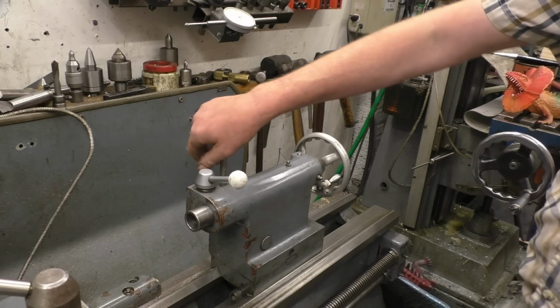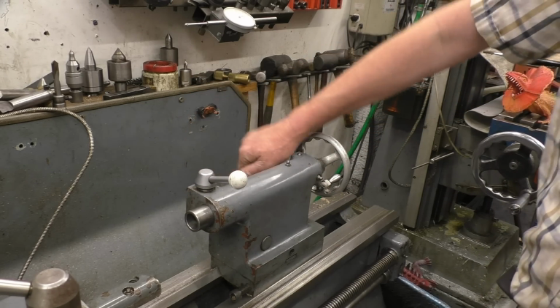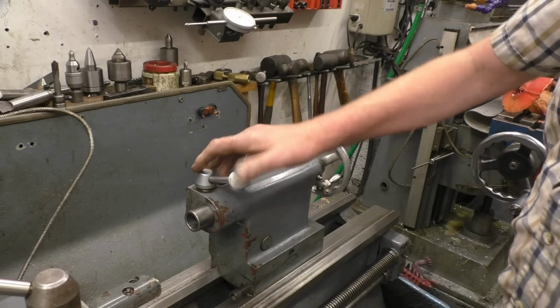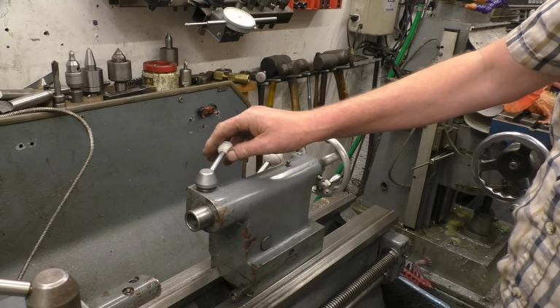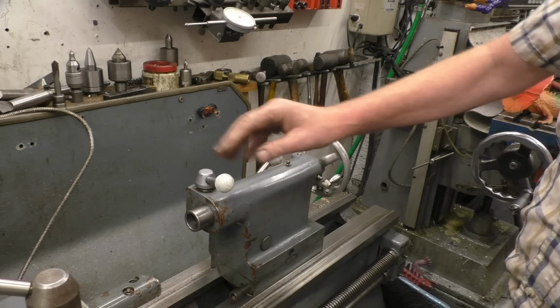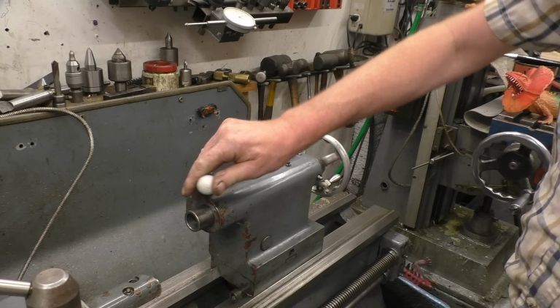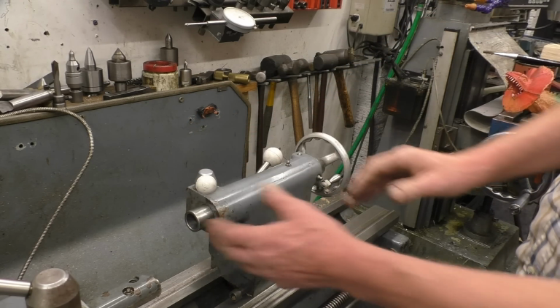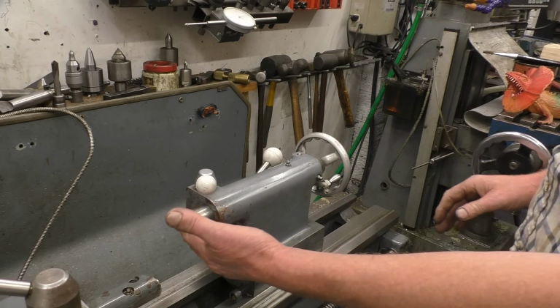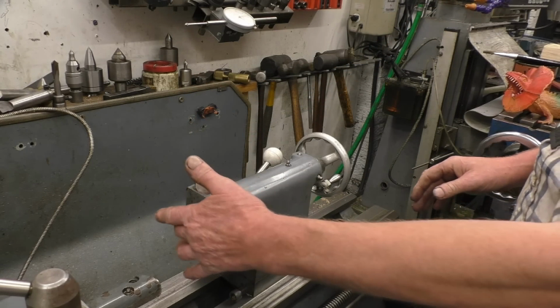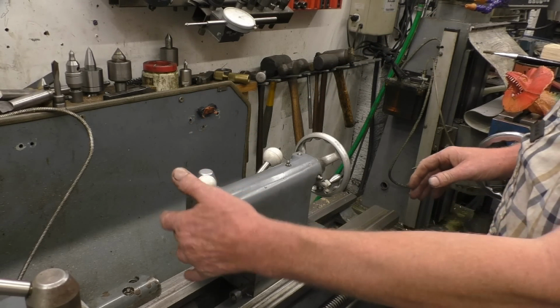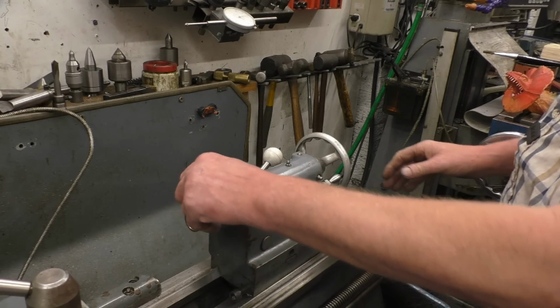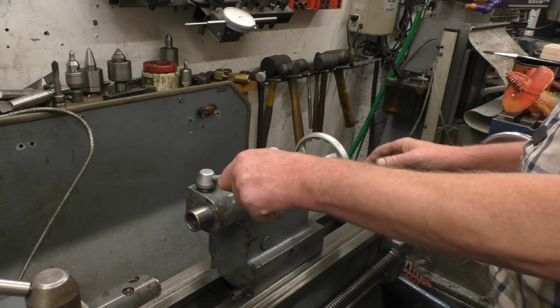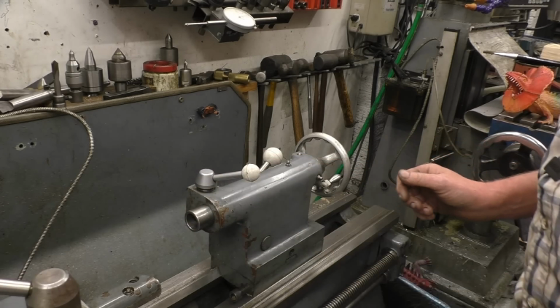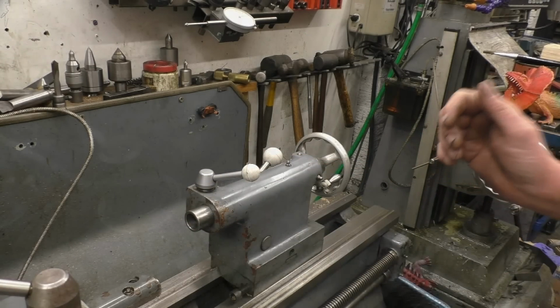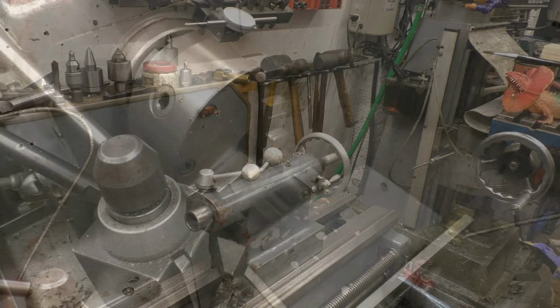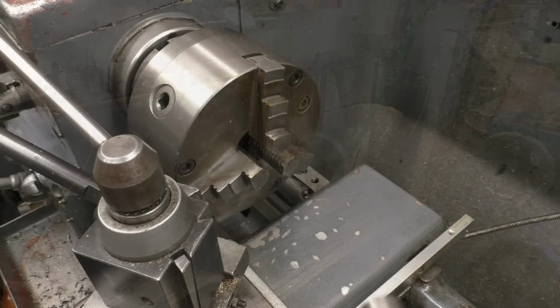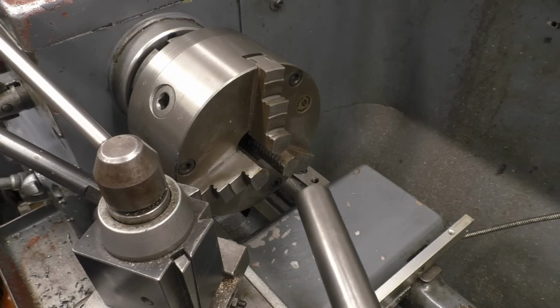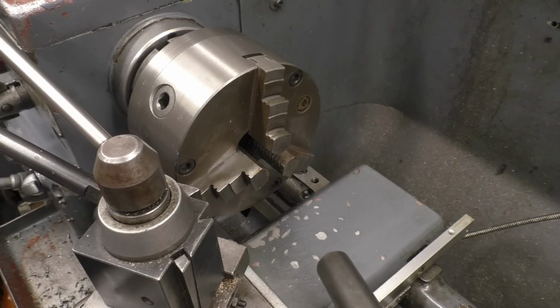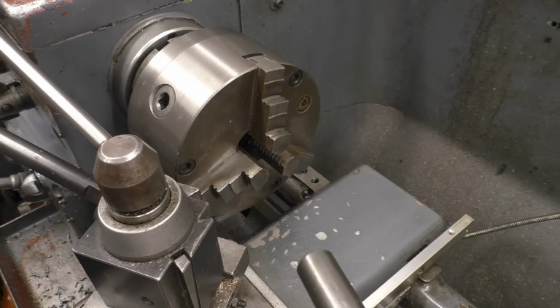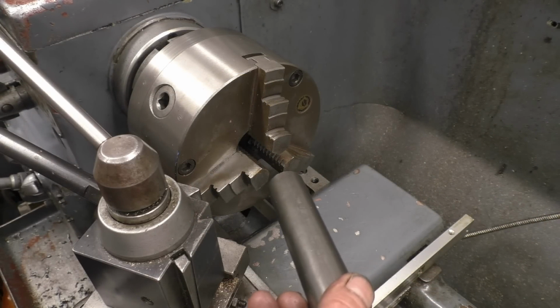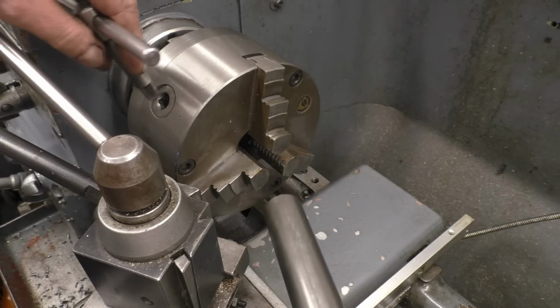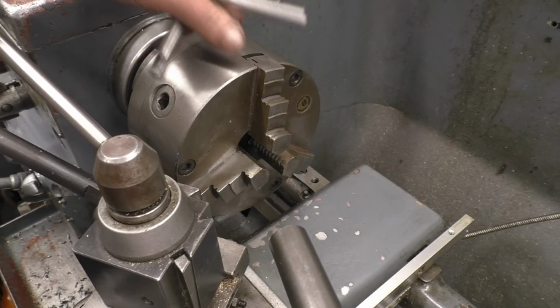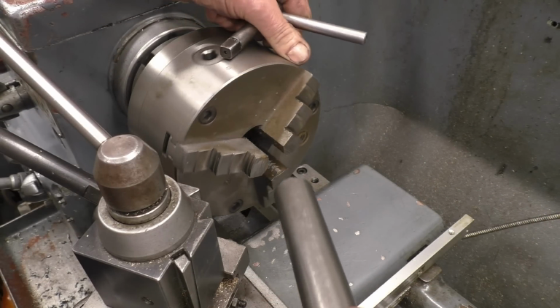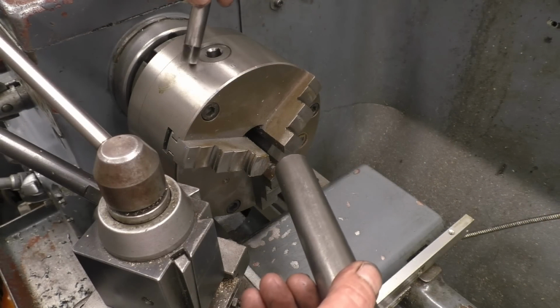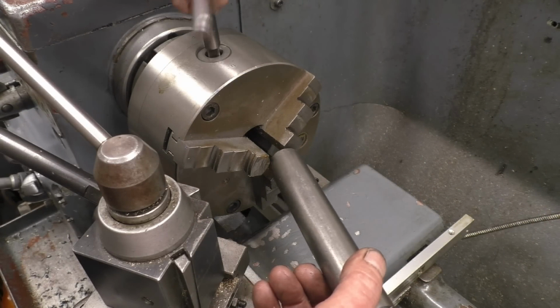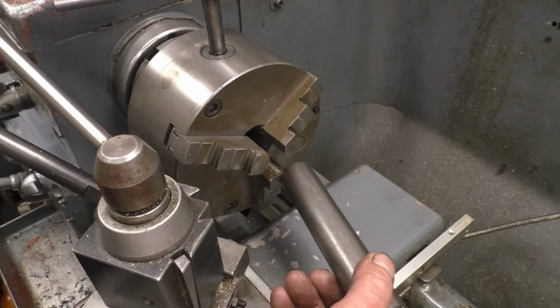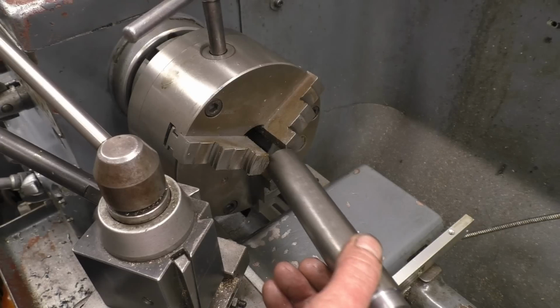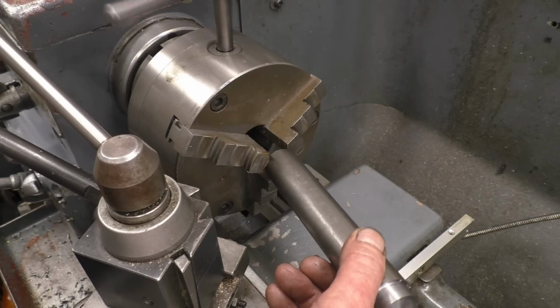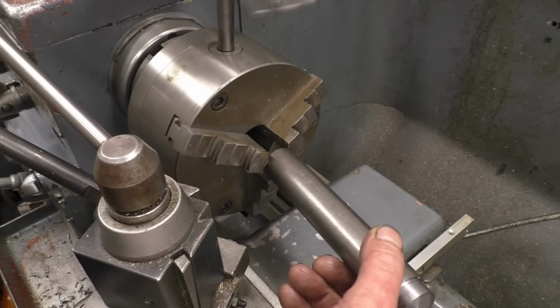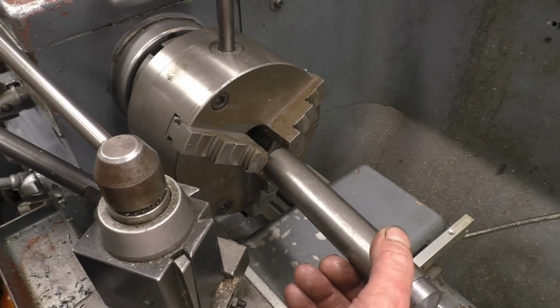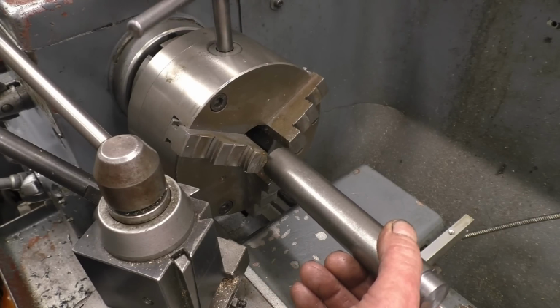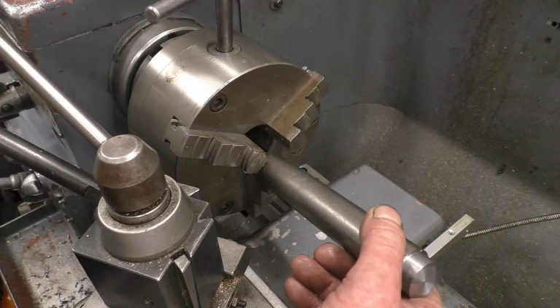That lever on the top is to lock the barrel — if you had a centre support in there. I've got a piece of steel bar here, we'll put that in the chuck and just use that to do a little bit of drilling.